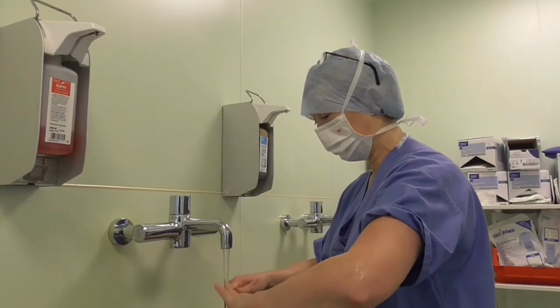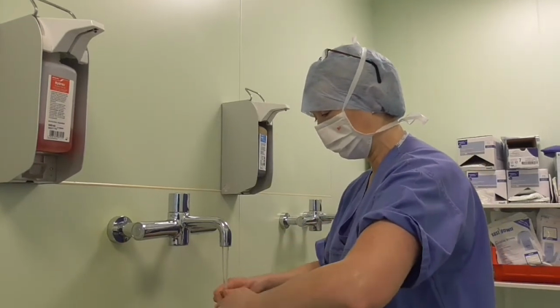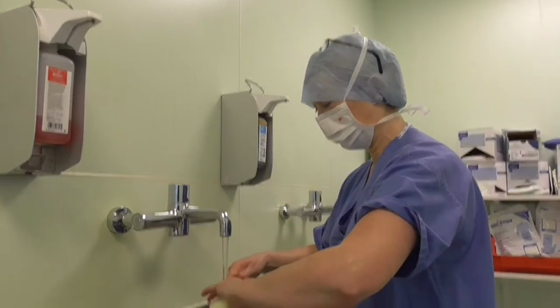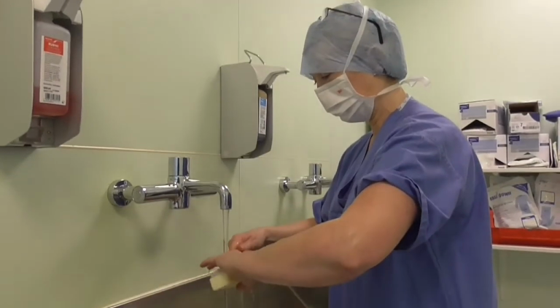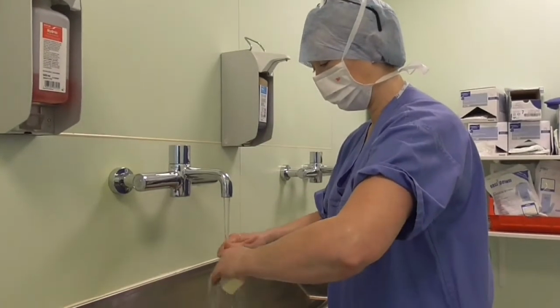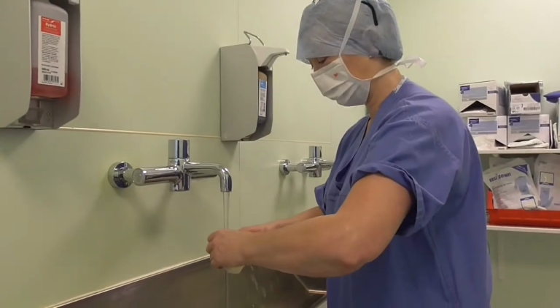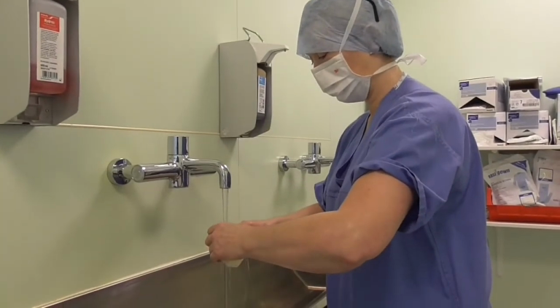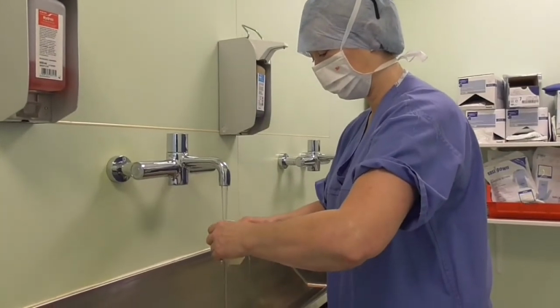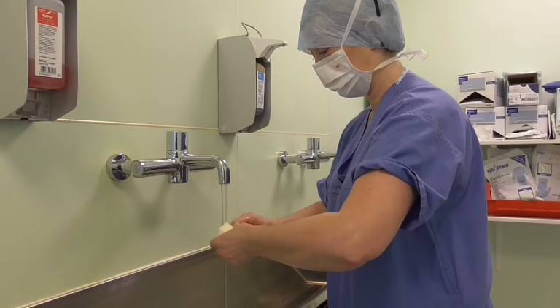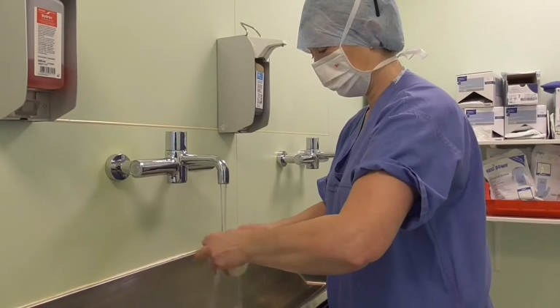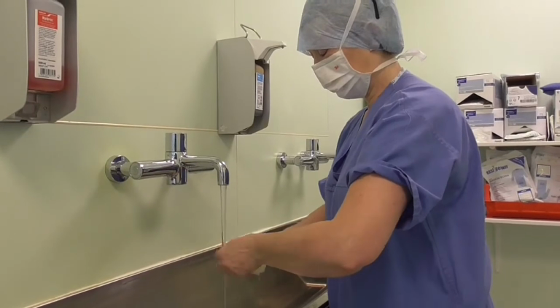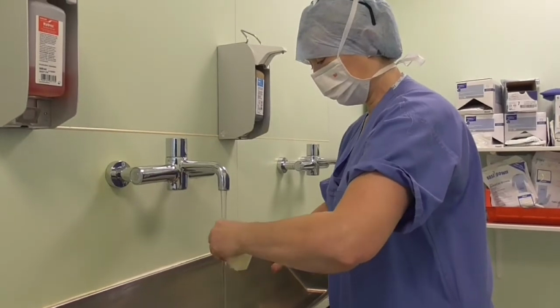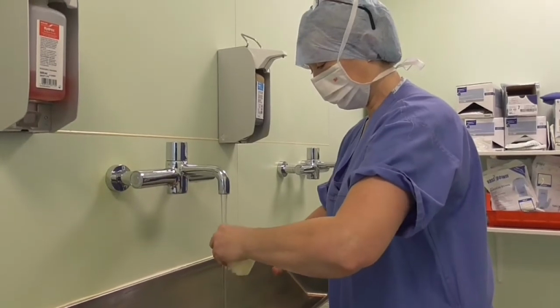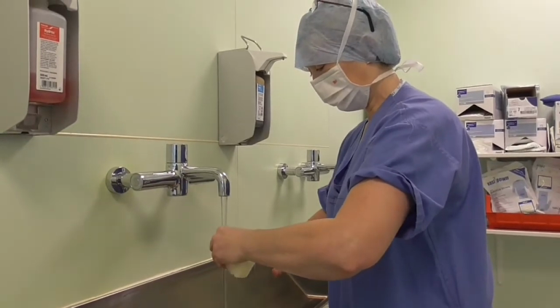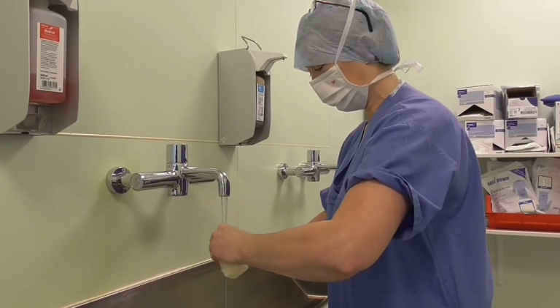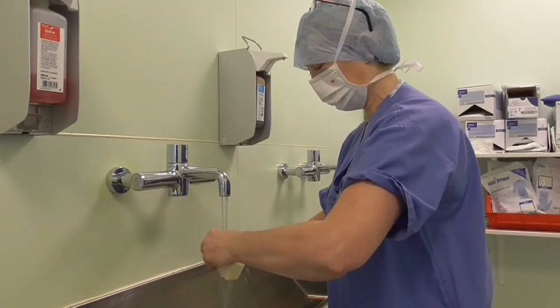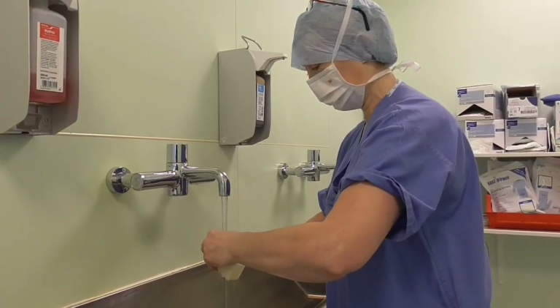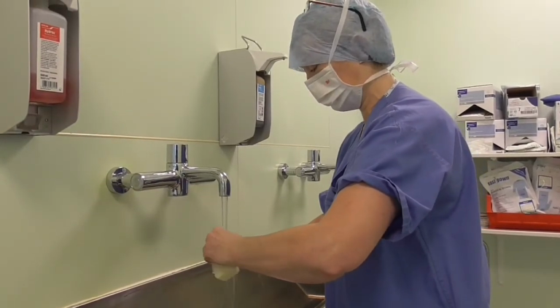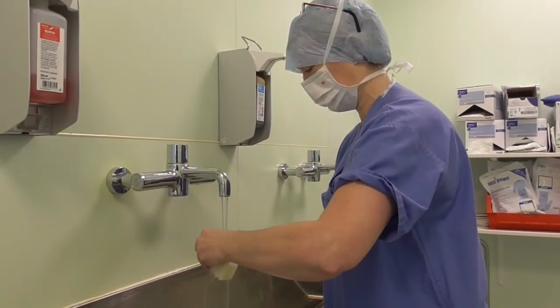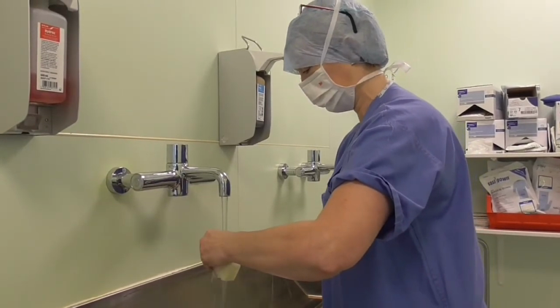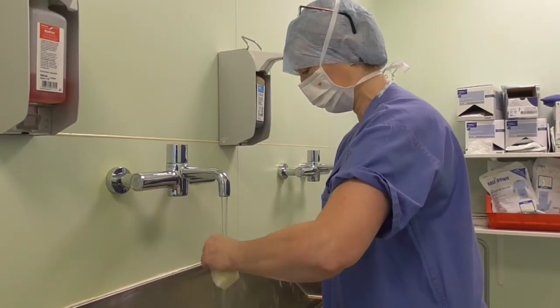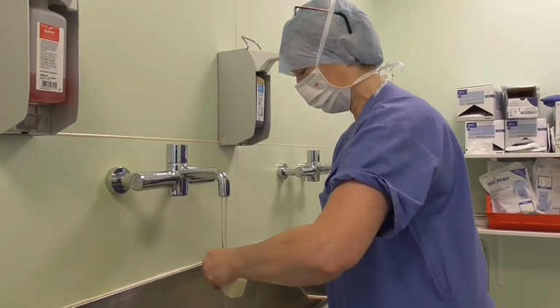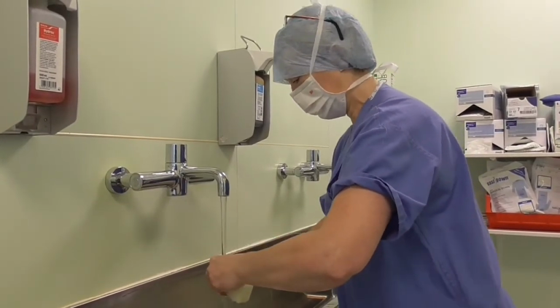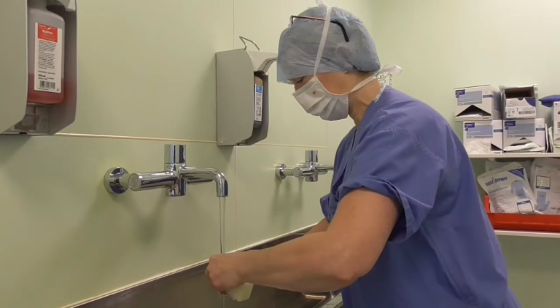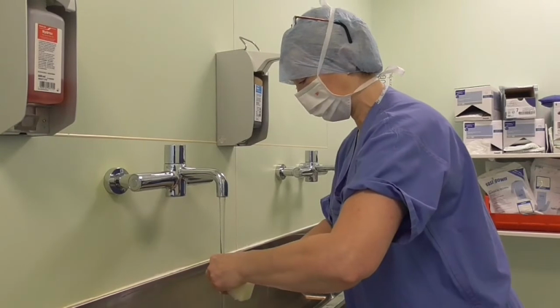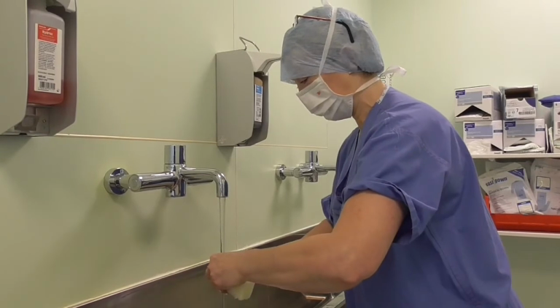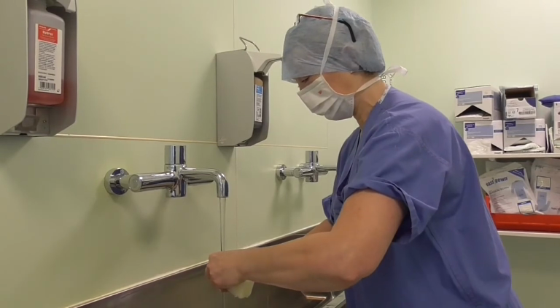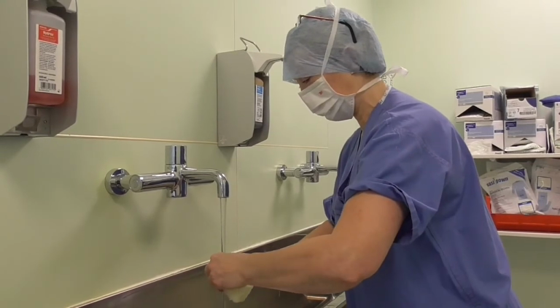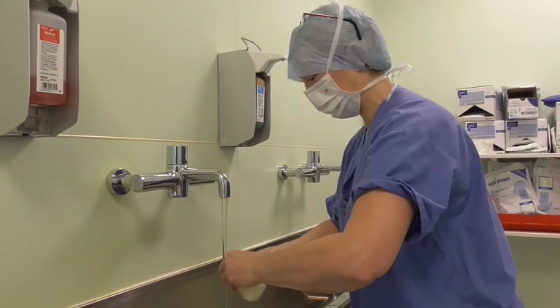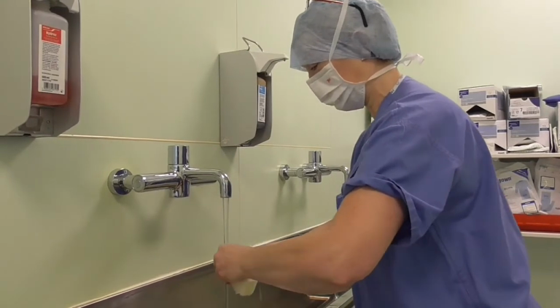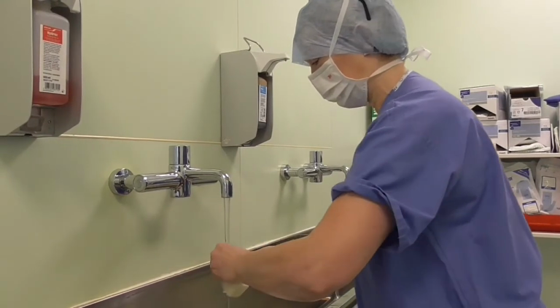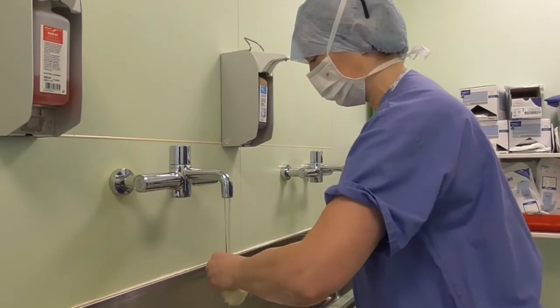Clean under each fingernail under running water. Try not to splash your clothing, which can be a bit tricky sometimes.